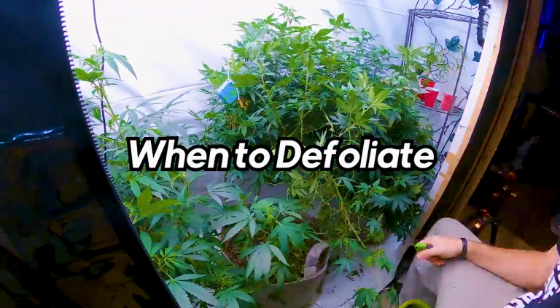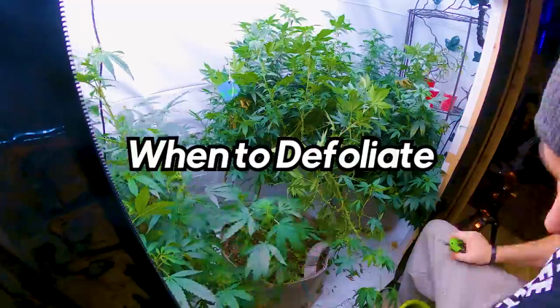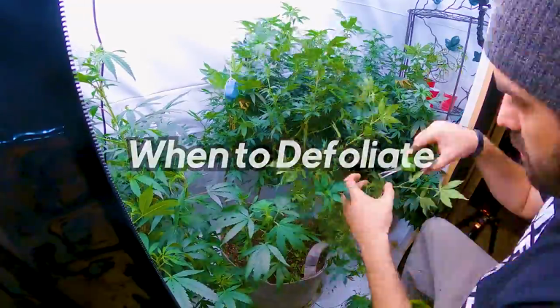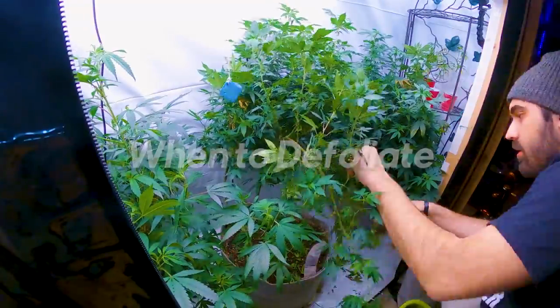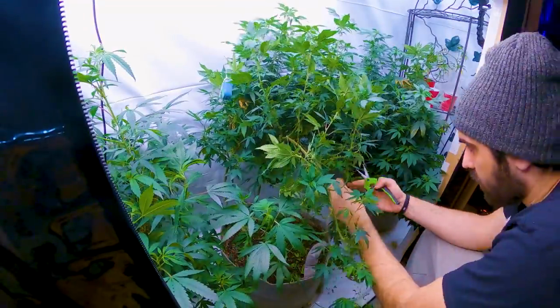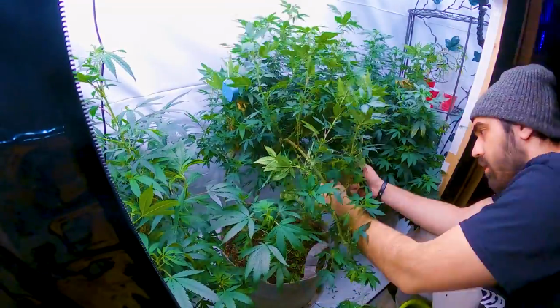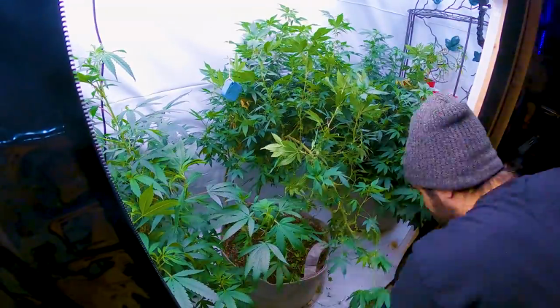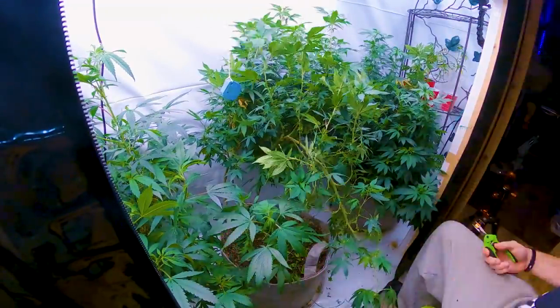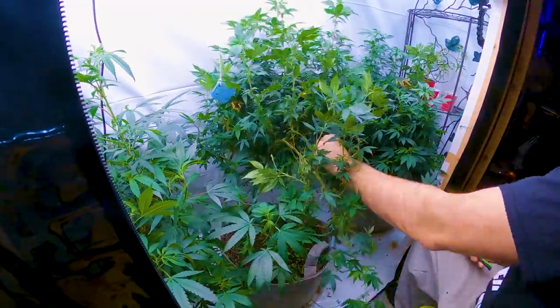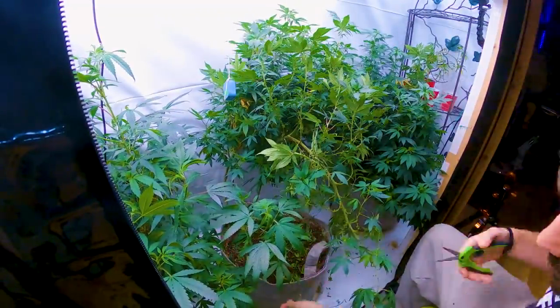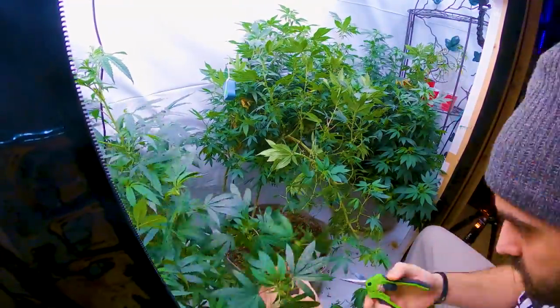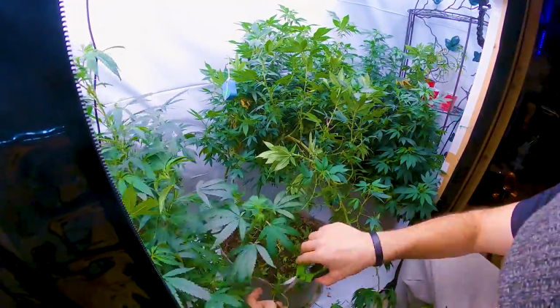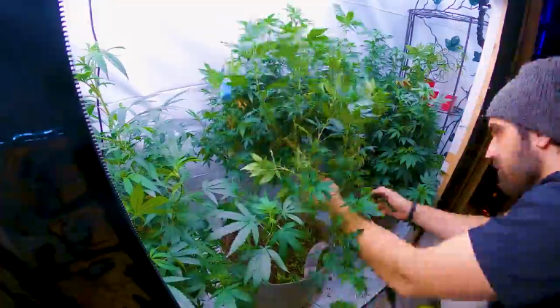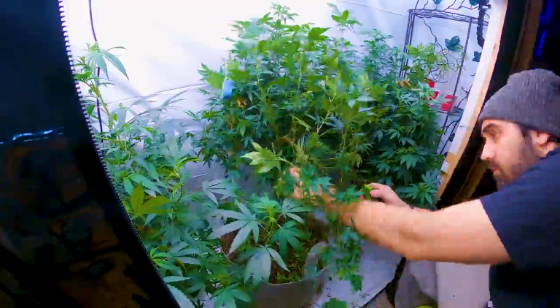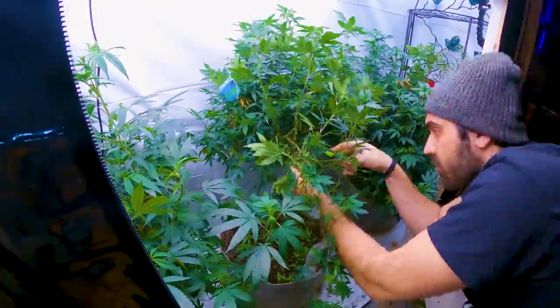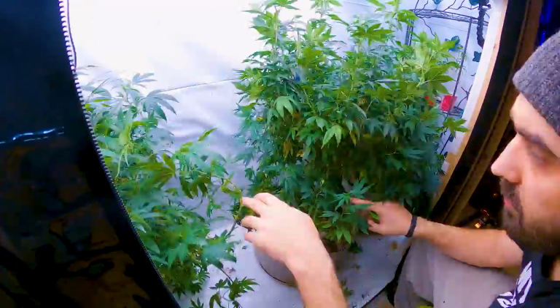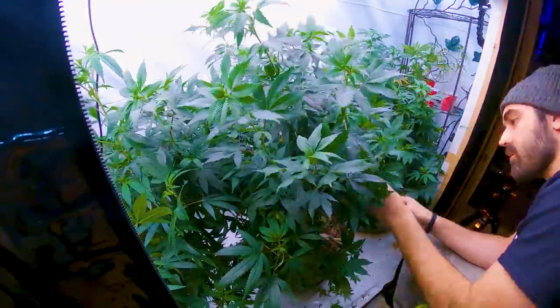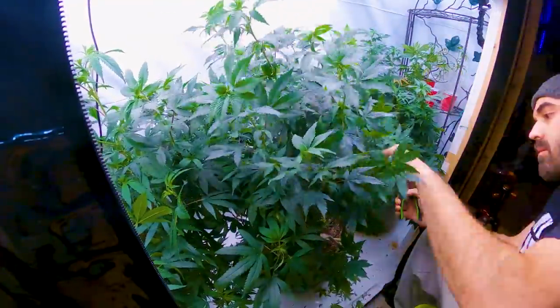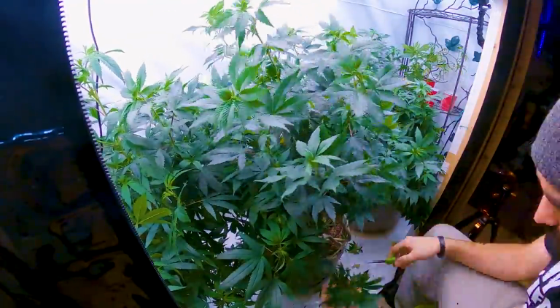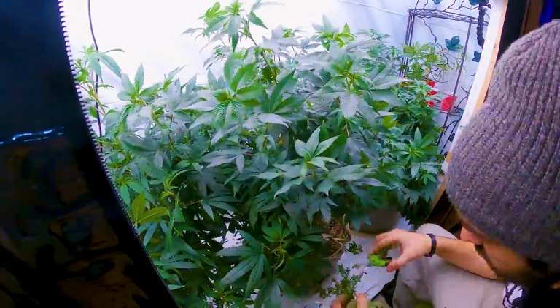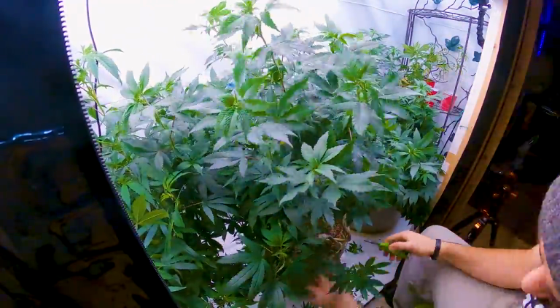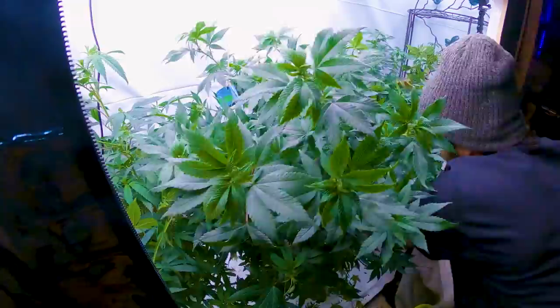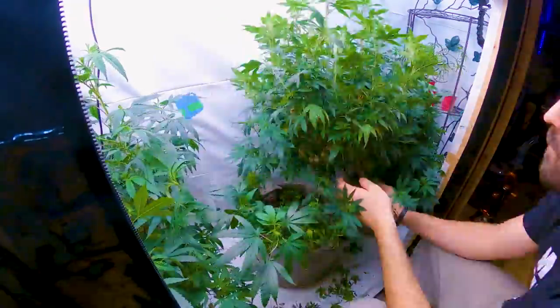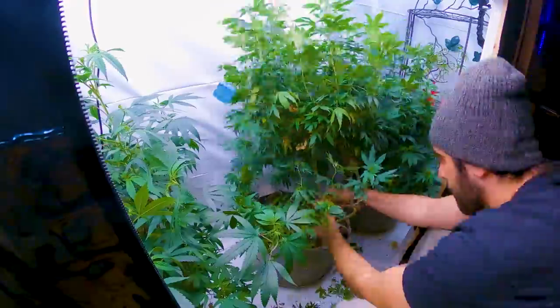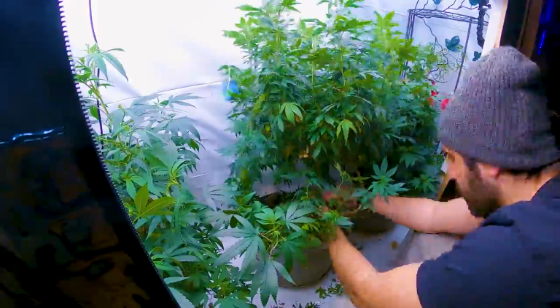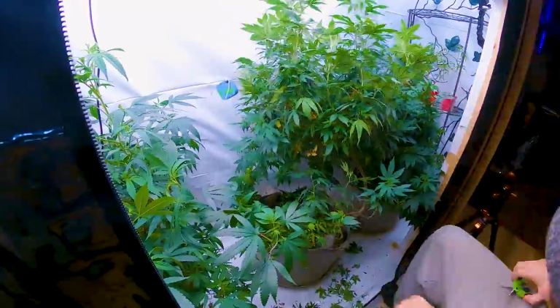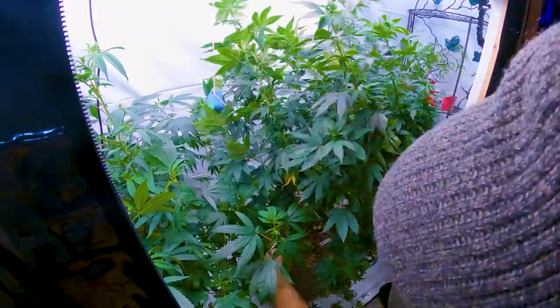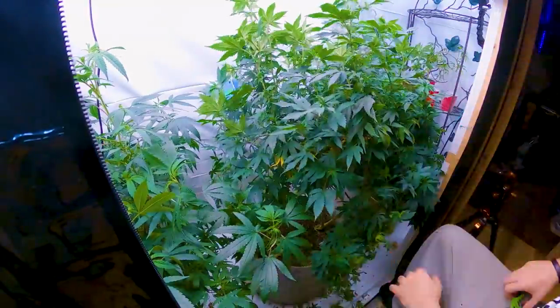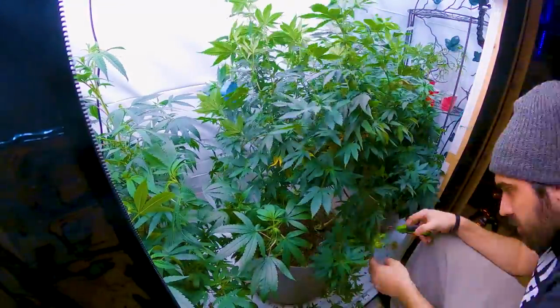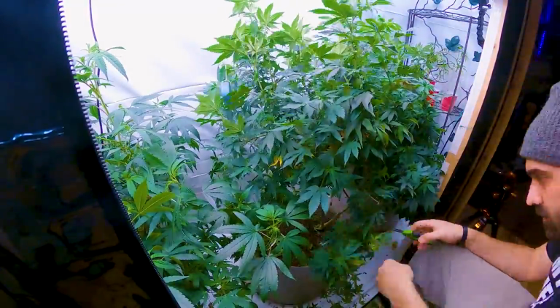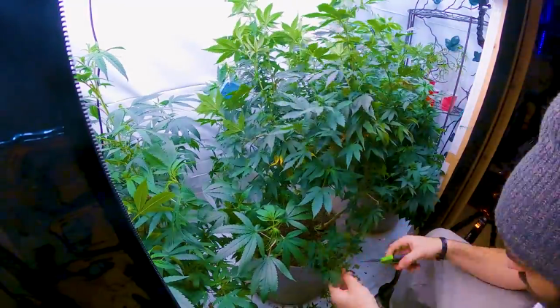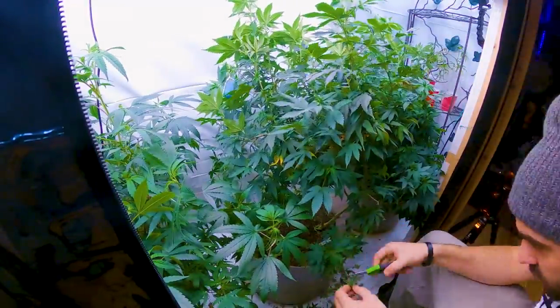Defoliation should be done during the vegetative stage and early flowering stage. You don't want to remove too many leaves during the late flowering stage as it can slow down the growth of your buds. The best time to defoliate is when your plants are healthy, well watered, and have good nutrient uptake.